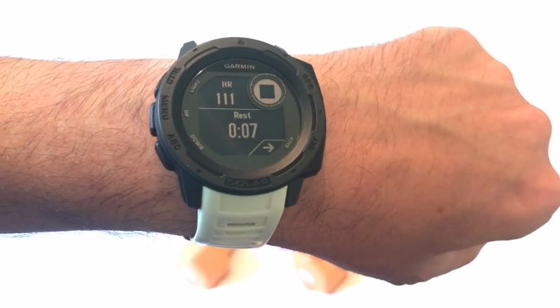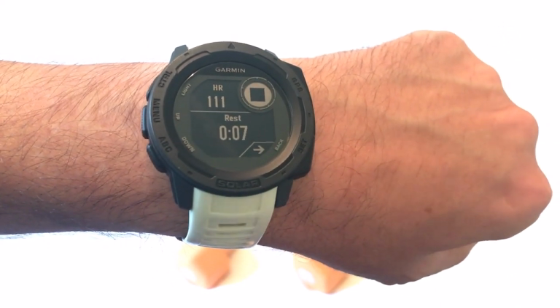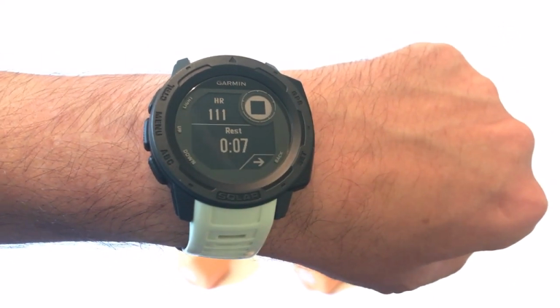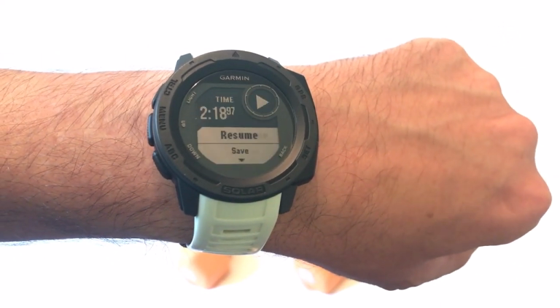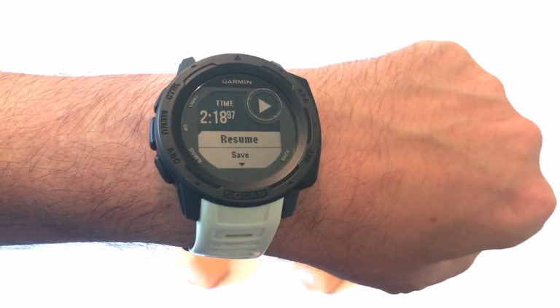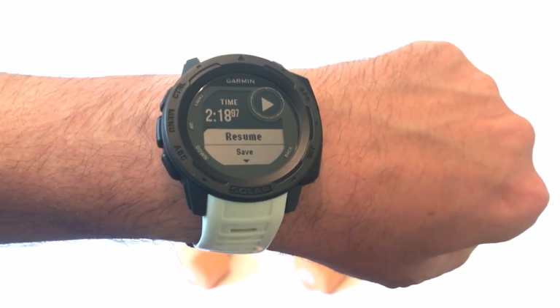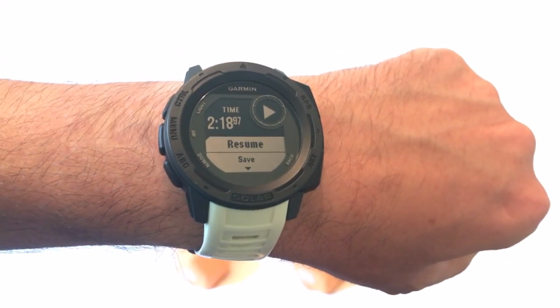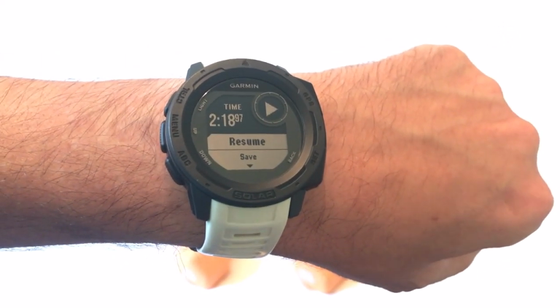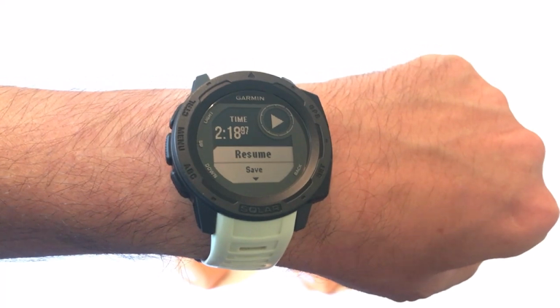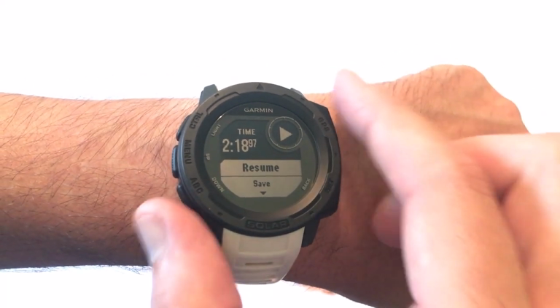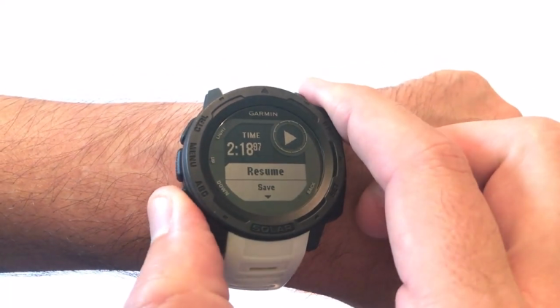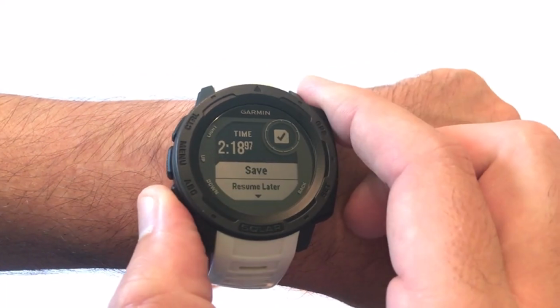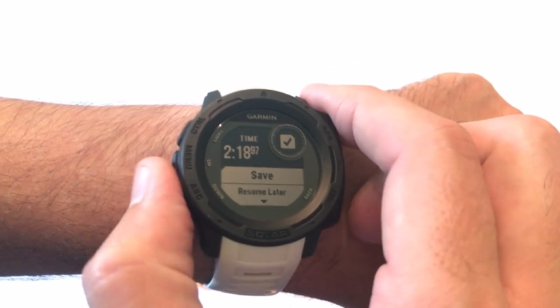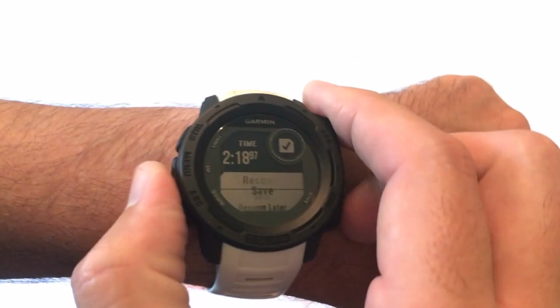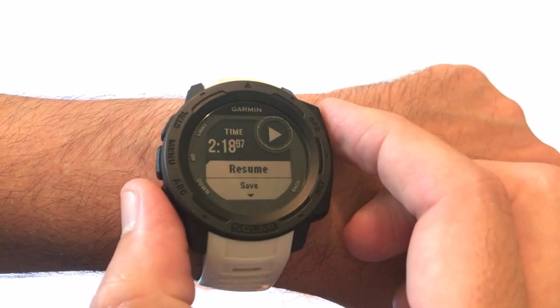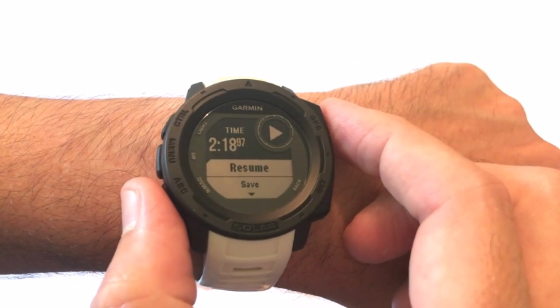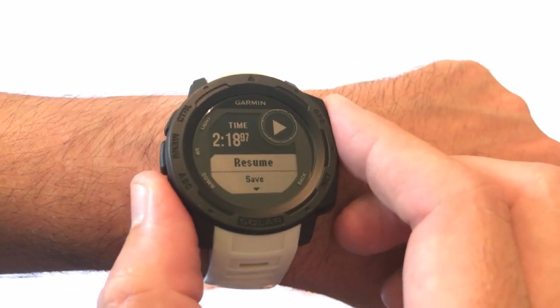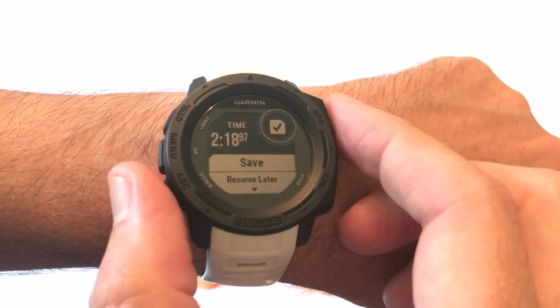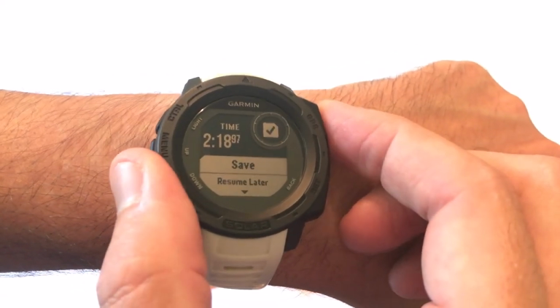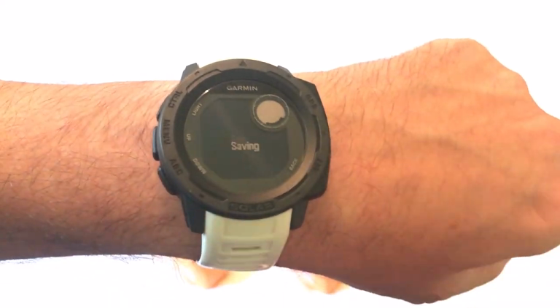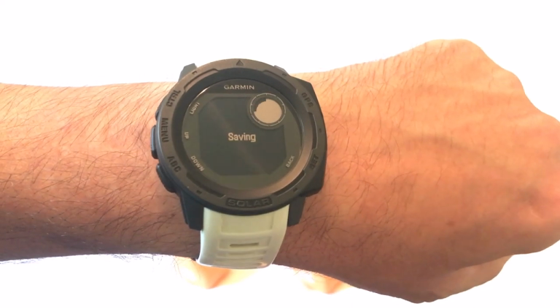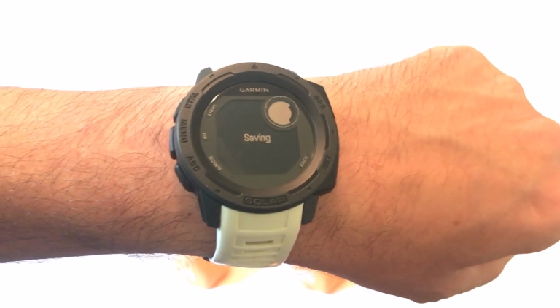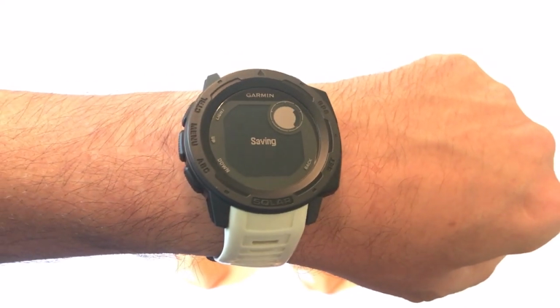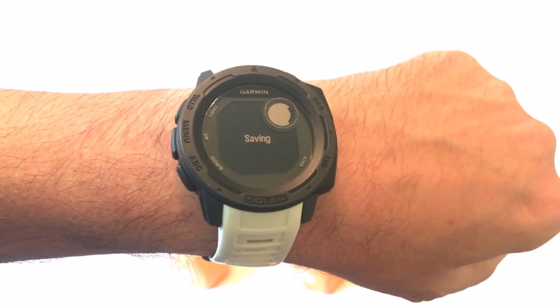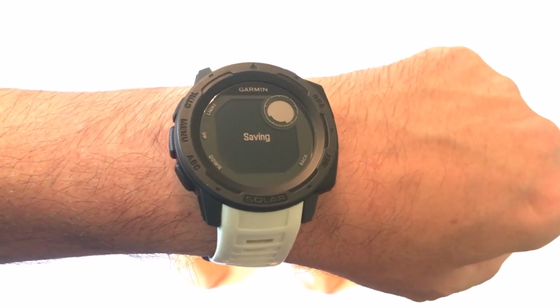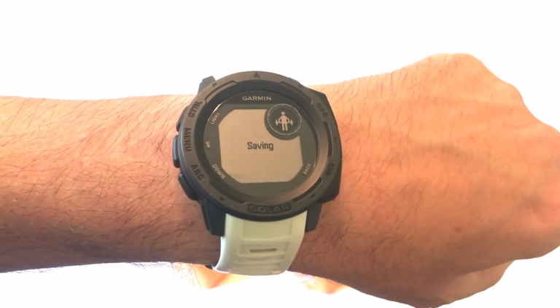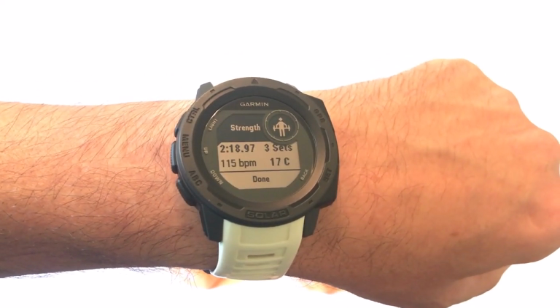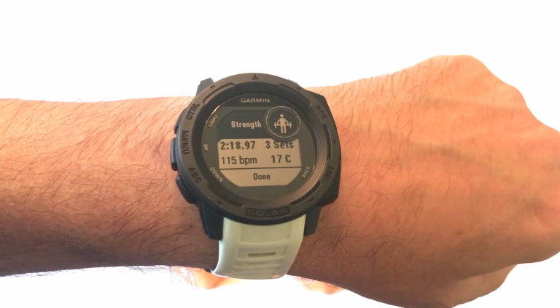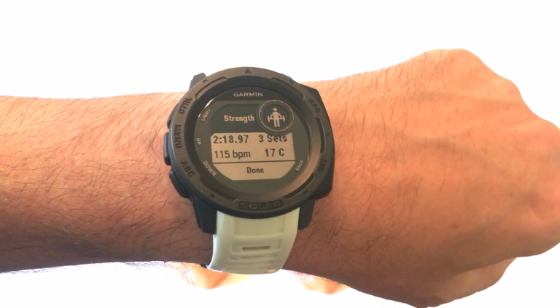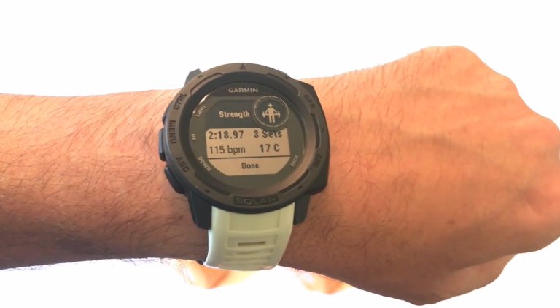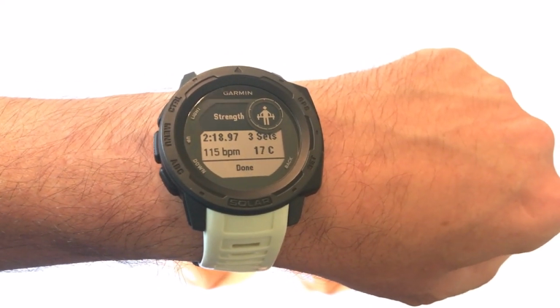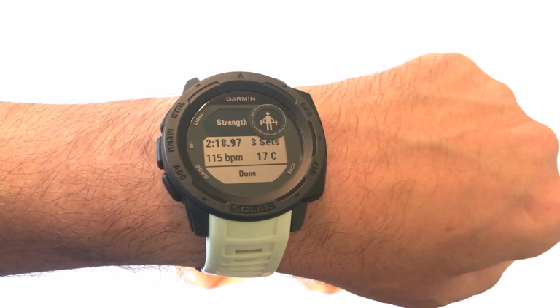I'm going to press the GPS button just like any other activity to stop it. And just like any other activity, we can resume it, save it, discard it, and so forth. I'm going to save it. Now I'm going to show you on the Garmin Connect app what the strength training does for you.